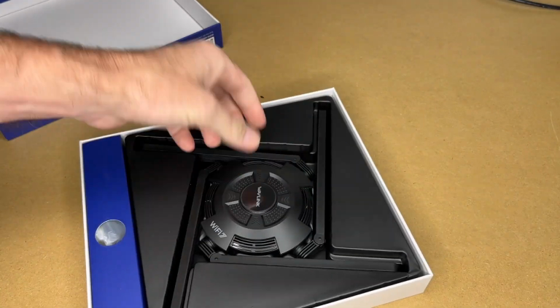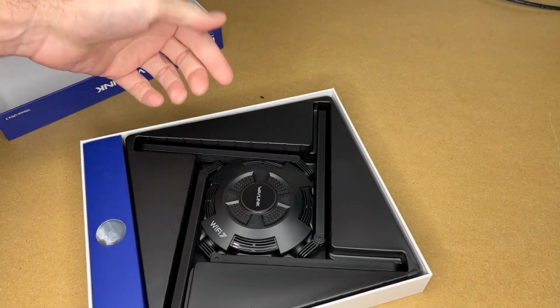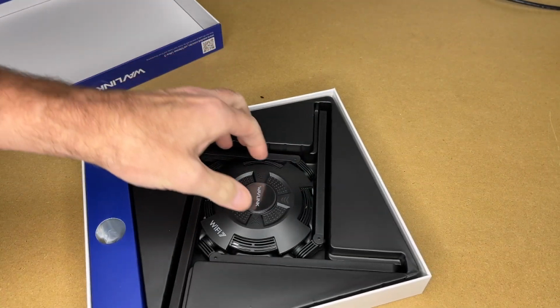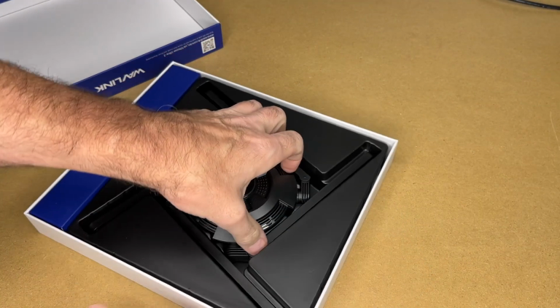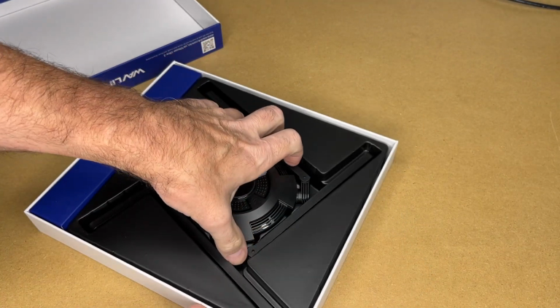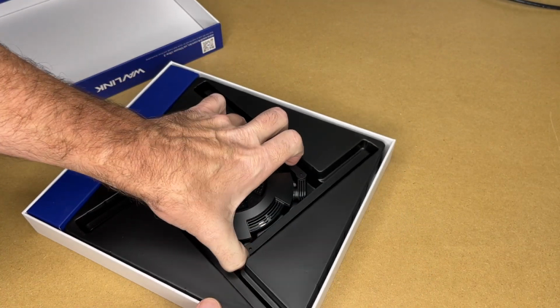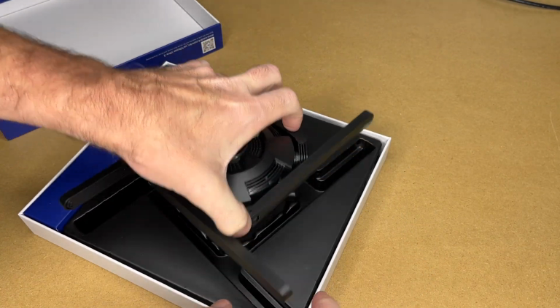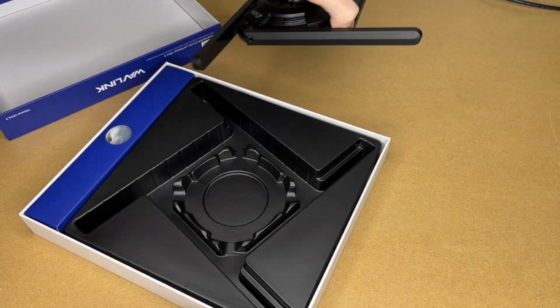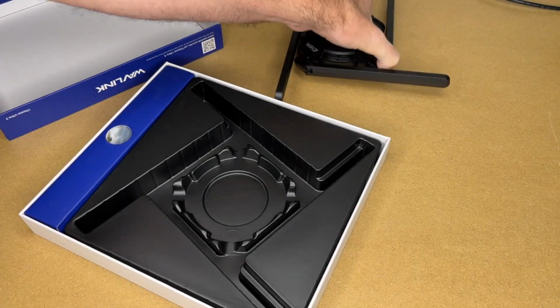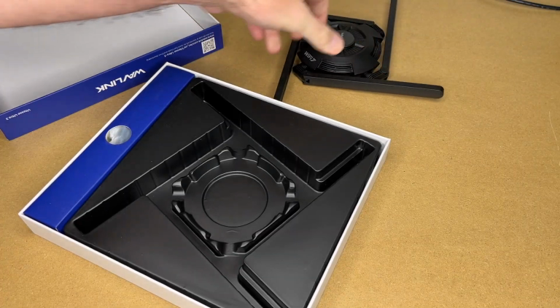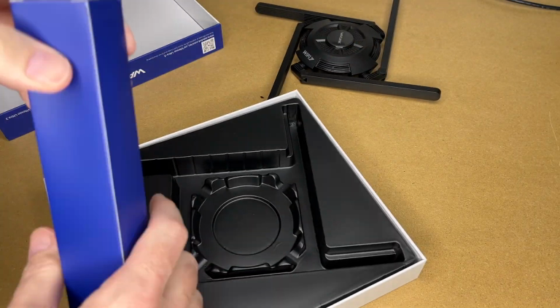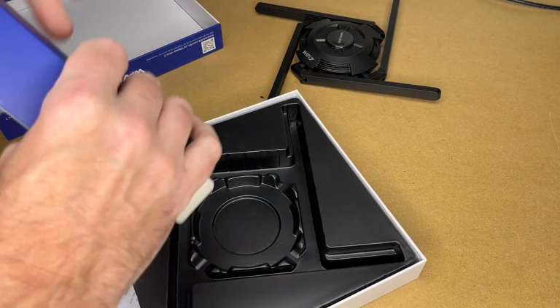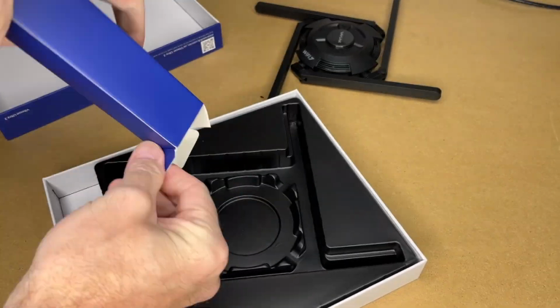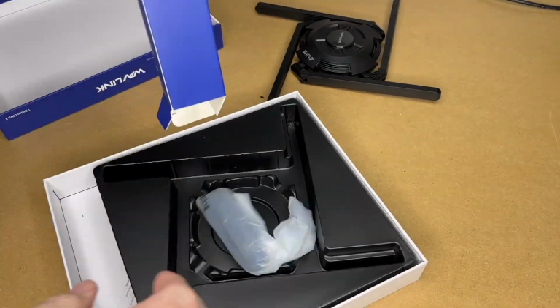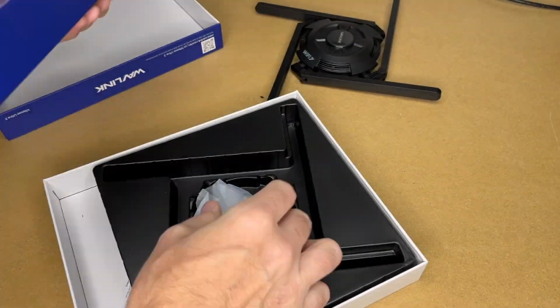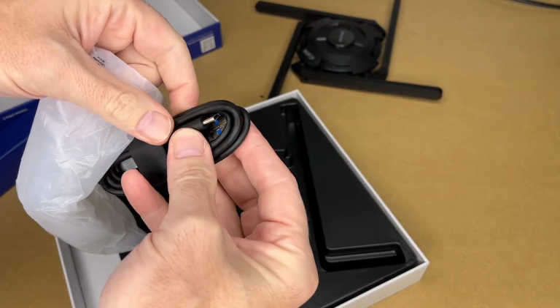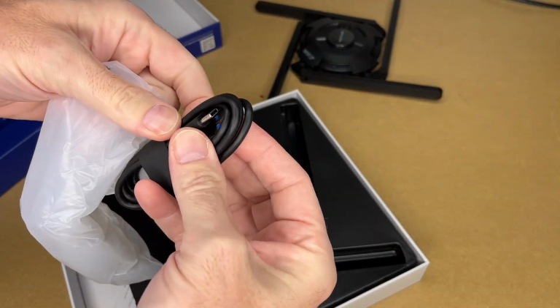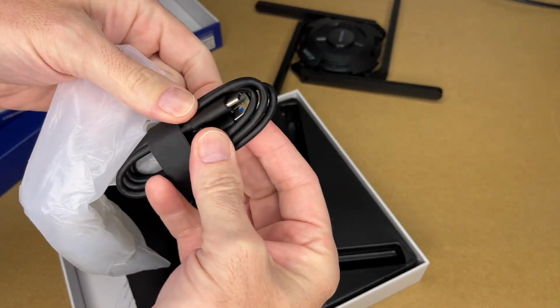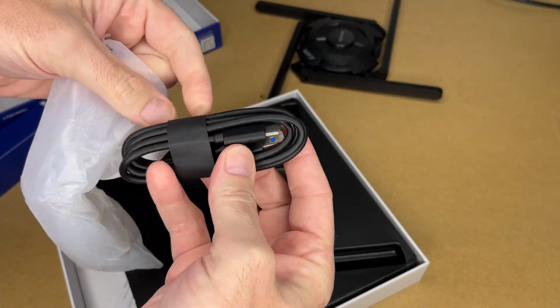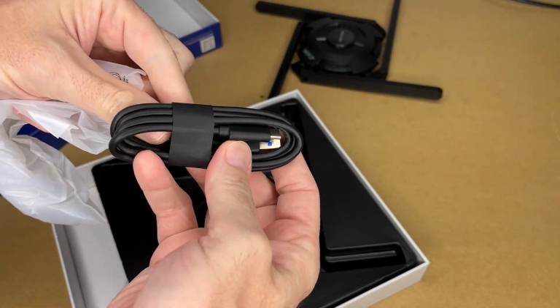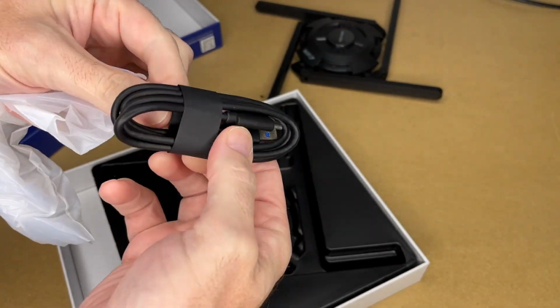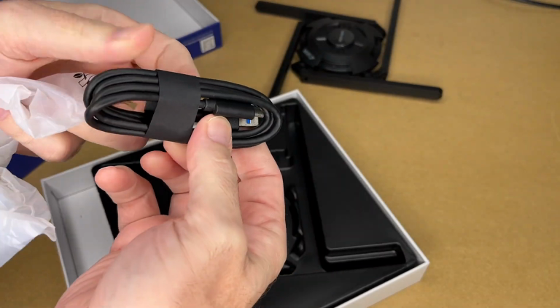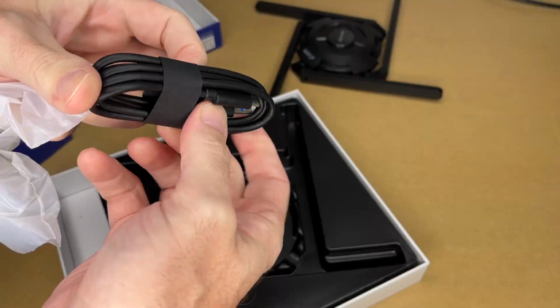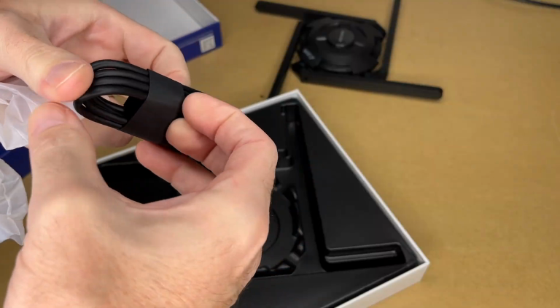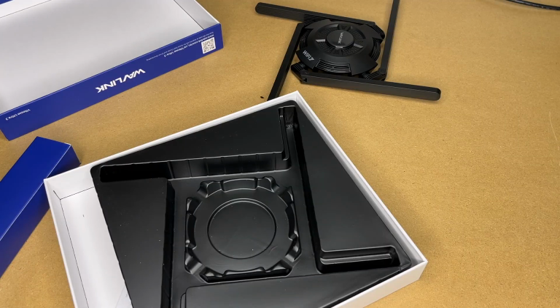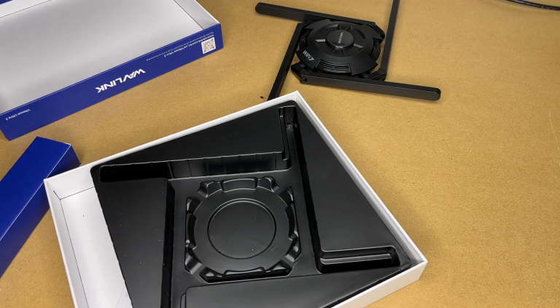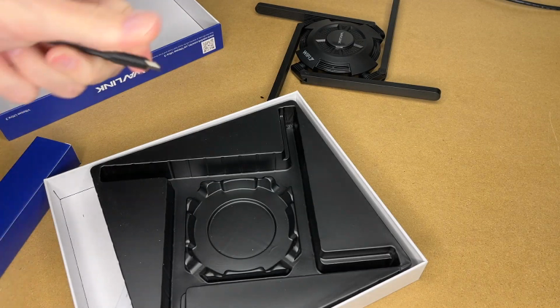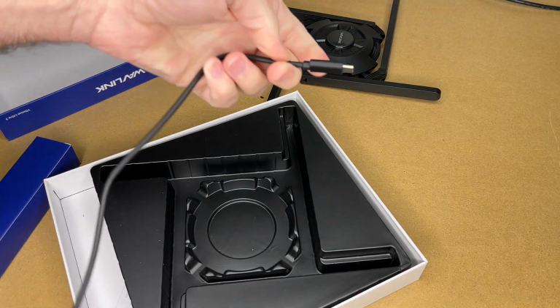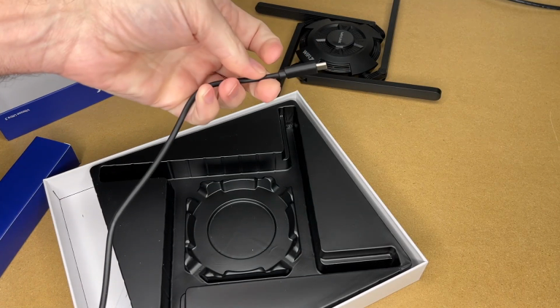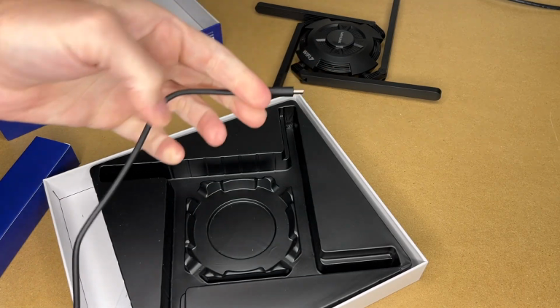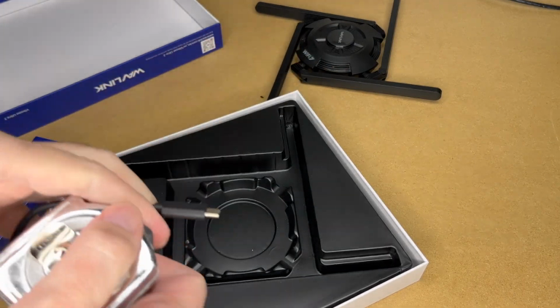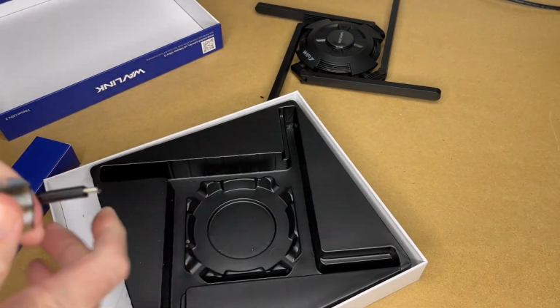It's a cool presentation there. Here we have the cable — it's a USB-A to USB-C cable. The length on that is around 40 inches or one meter.